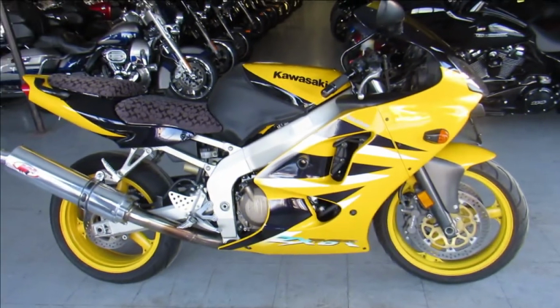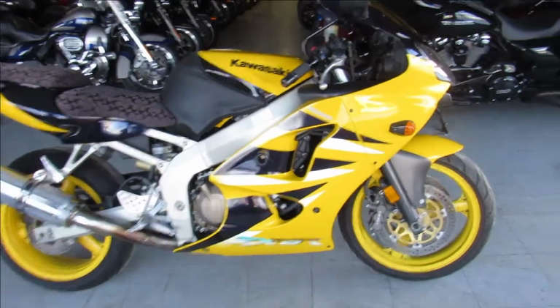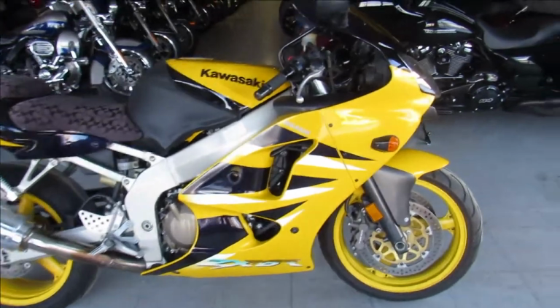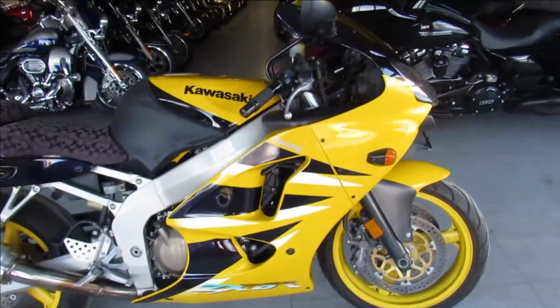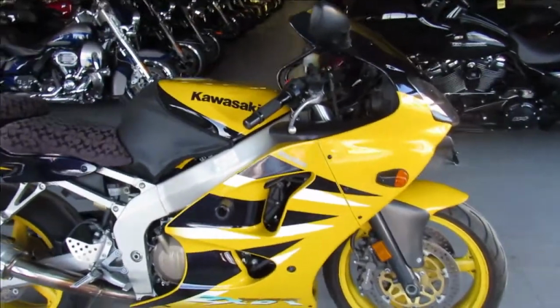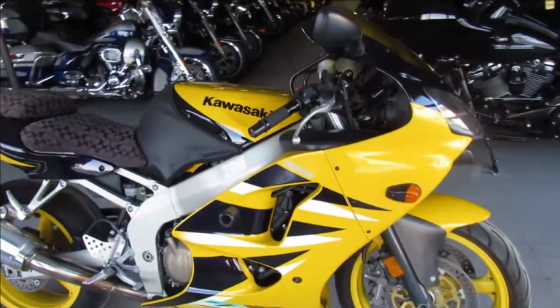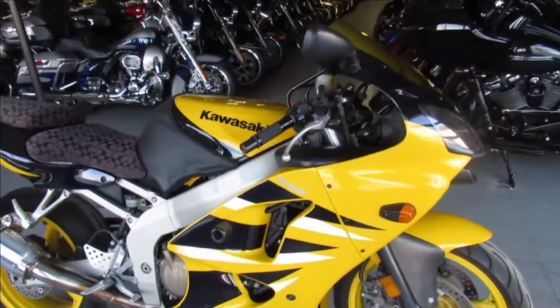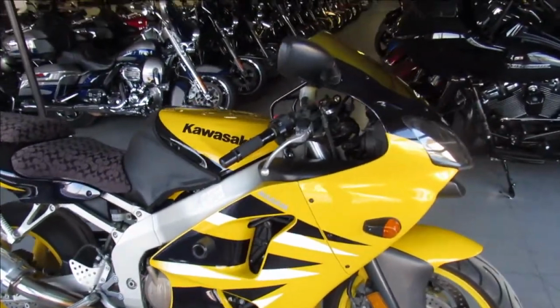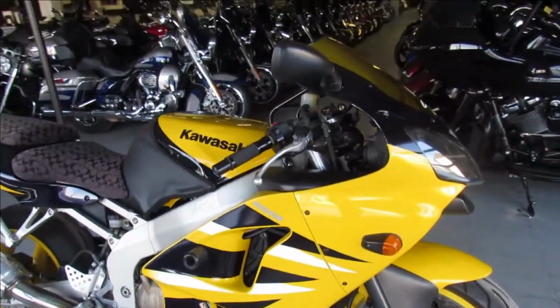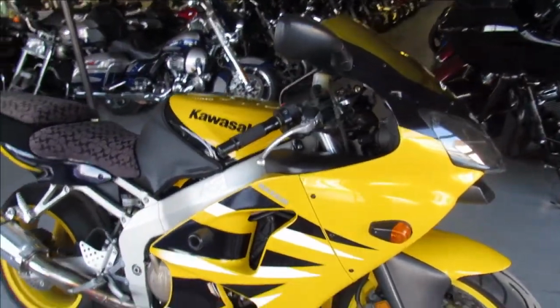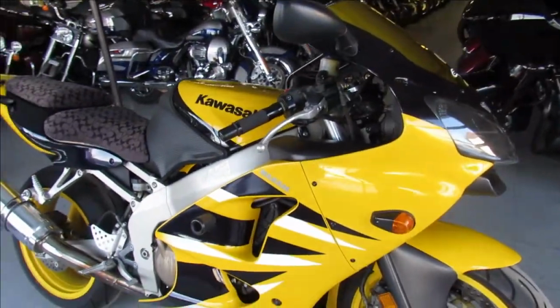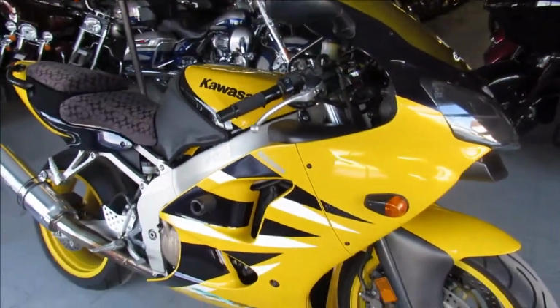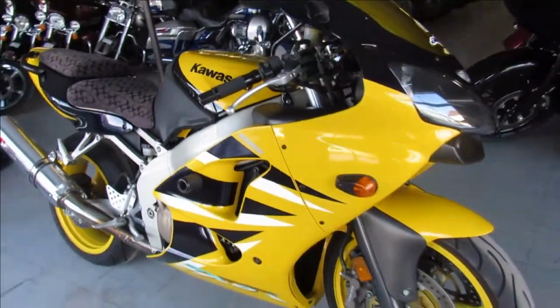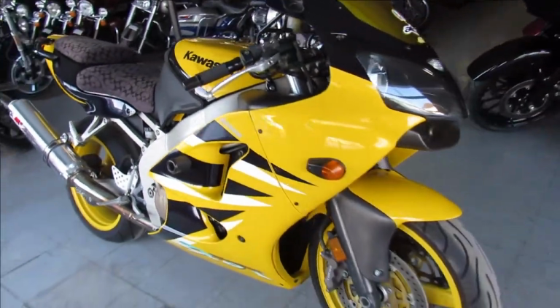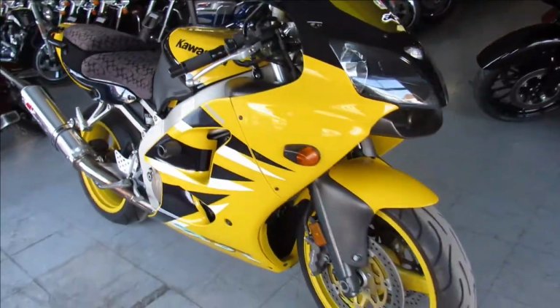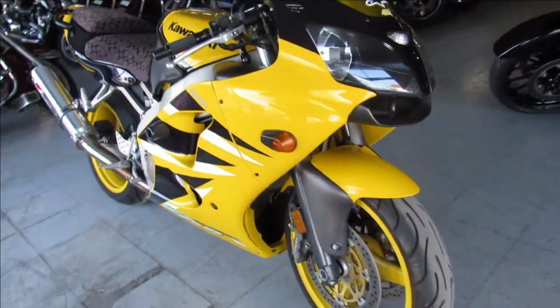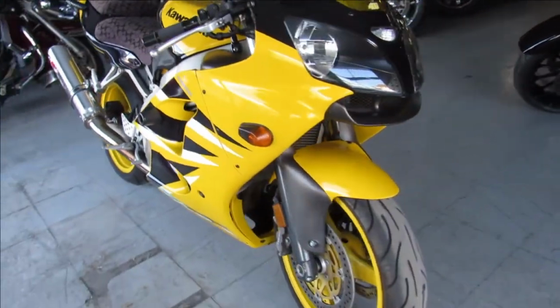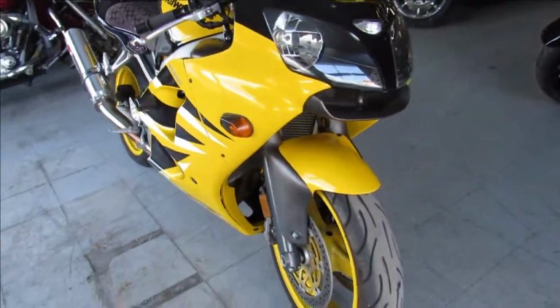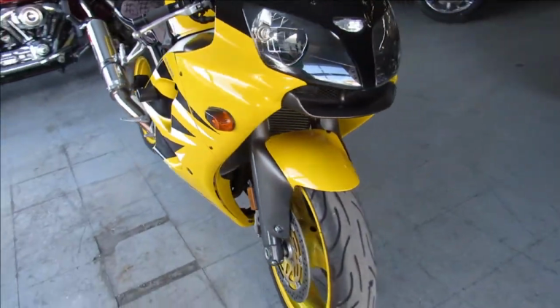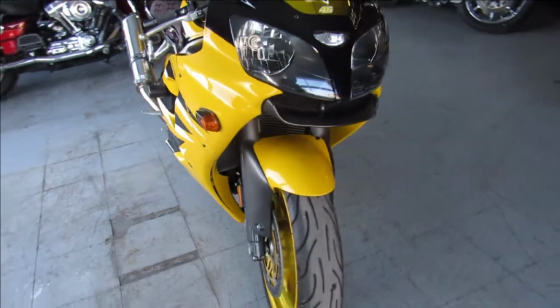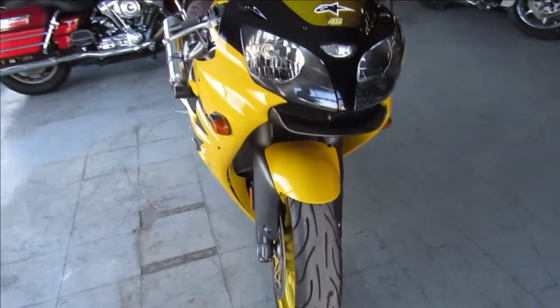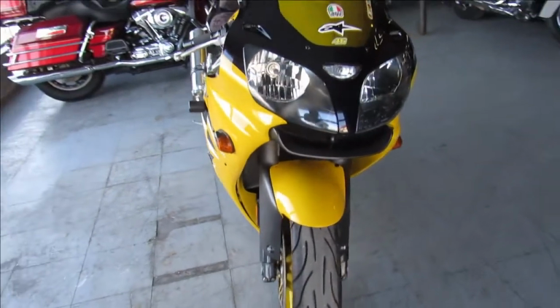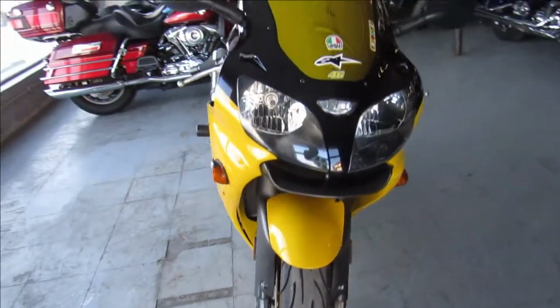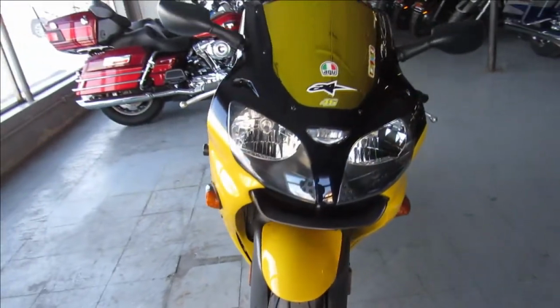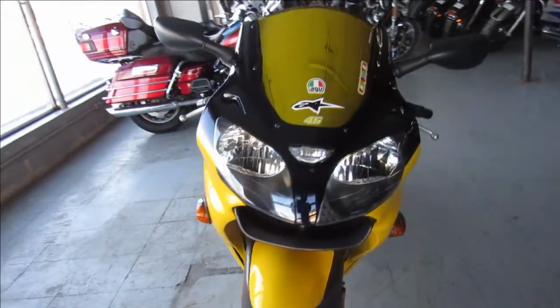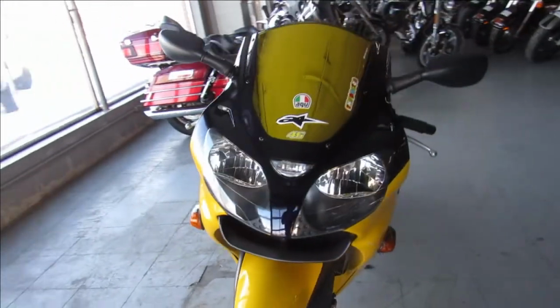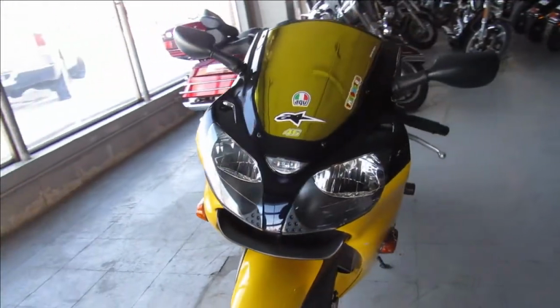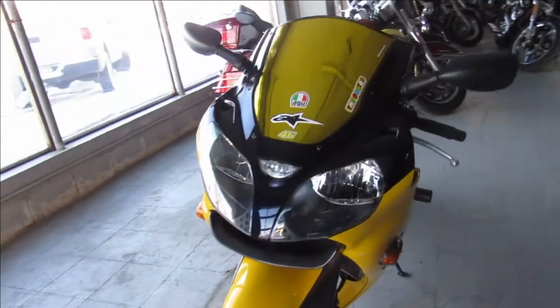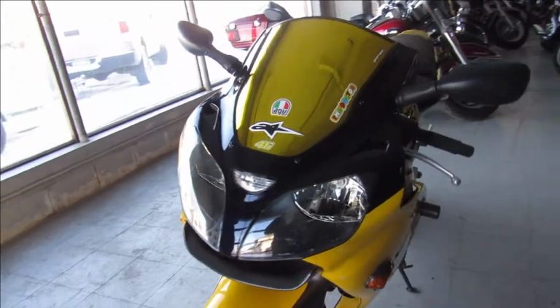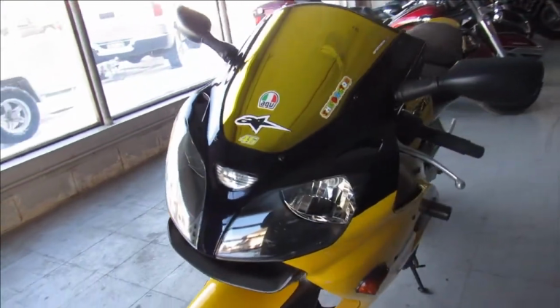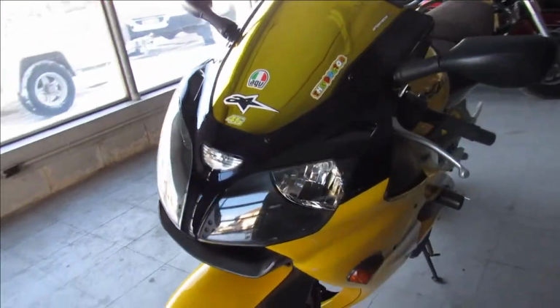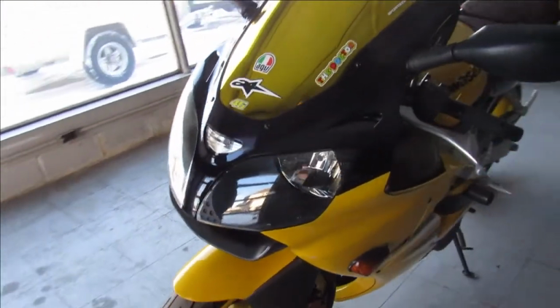Hey guys, ApprovalPotterSports.com here doing some videos on some bikes we just got in. This one here, 2001 Kawasaki Ninja ZX-6R for sale.